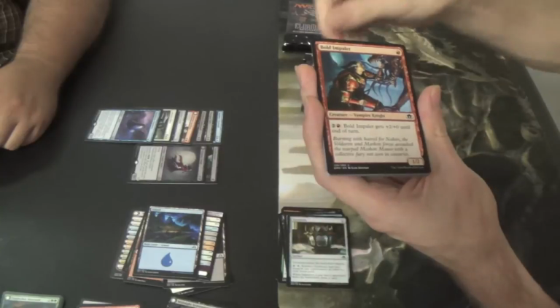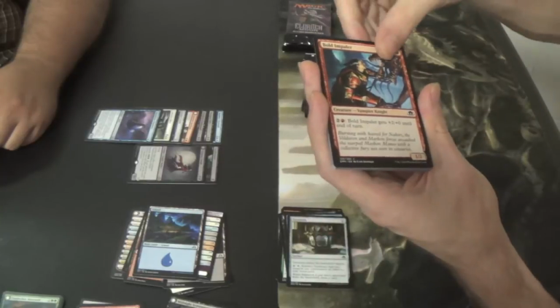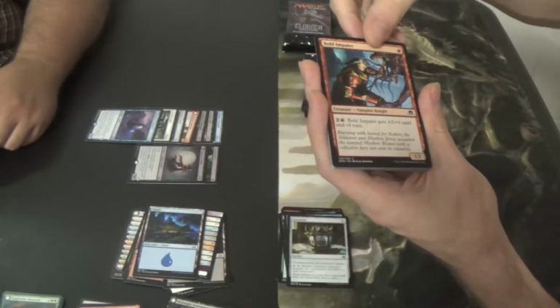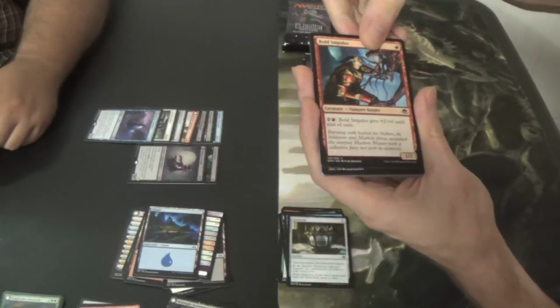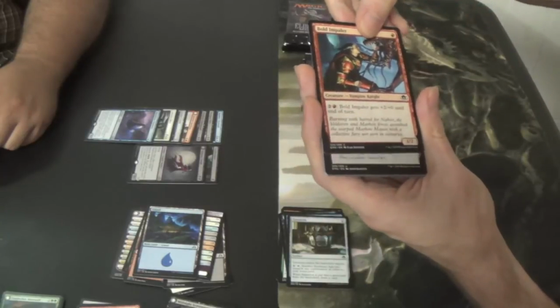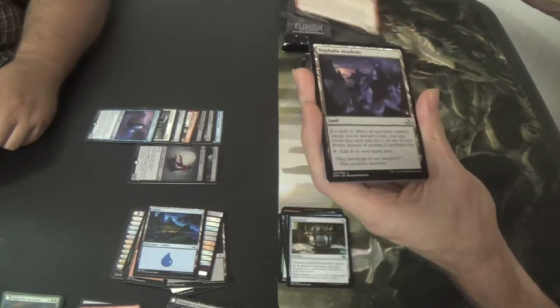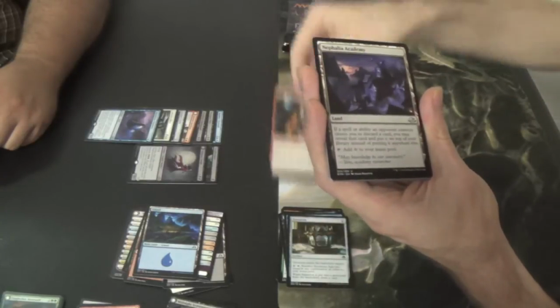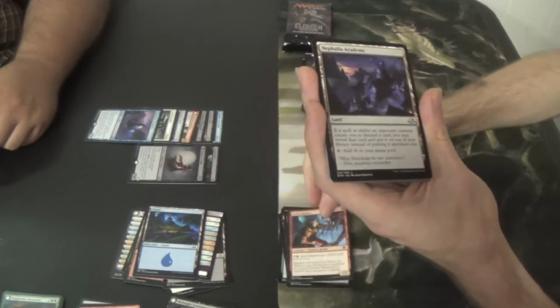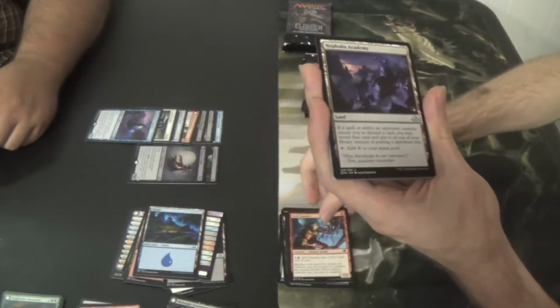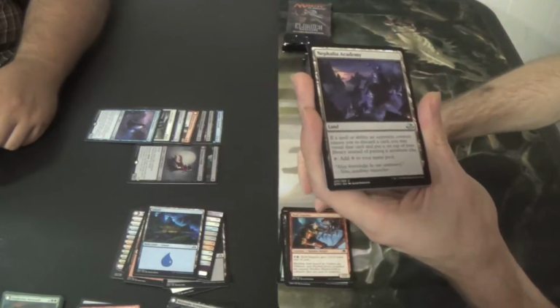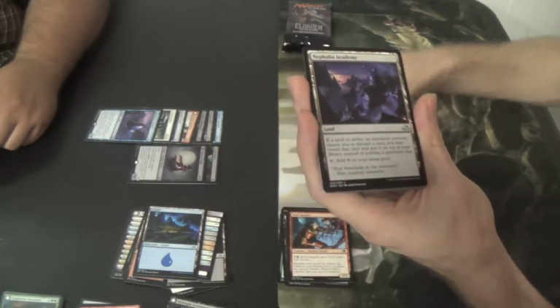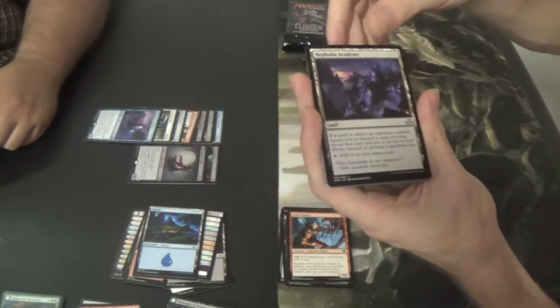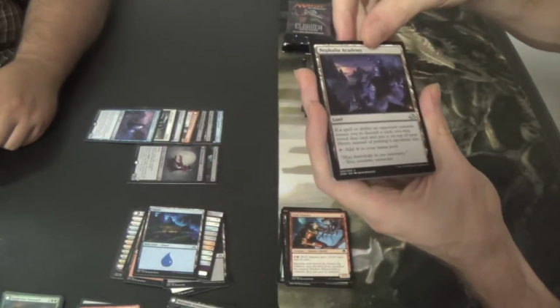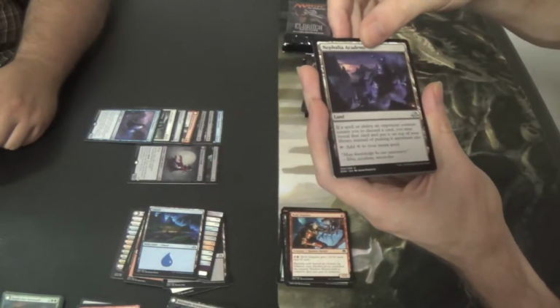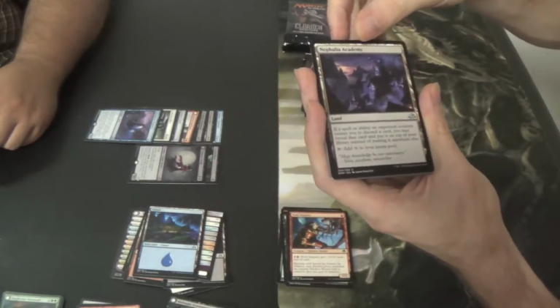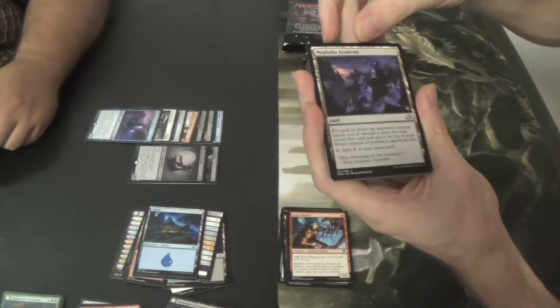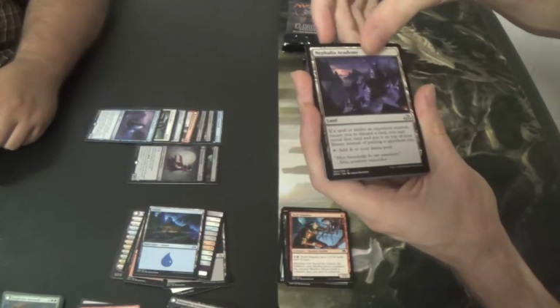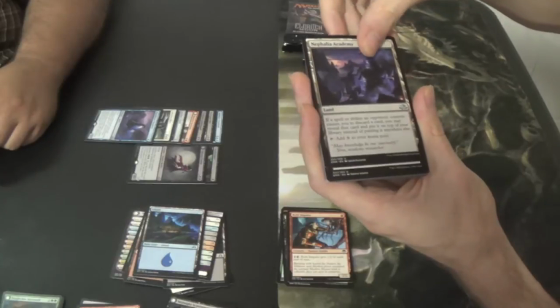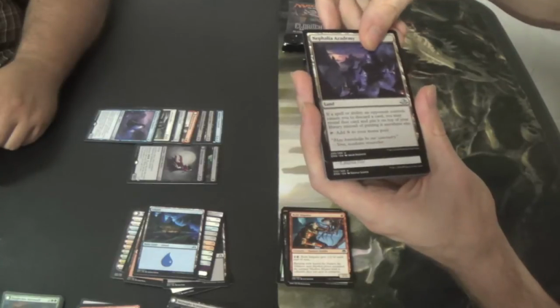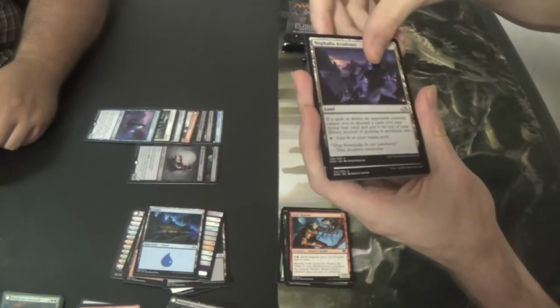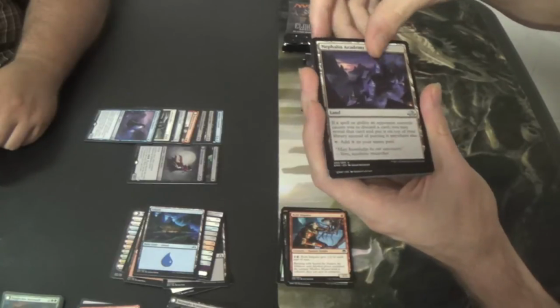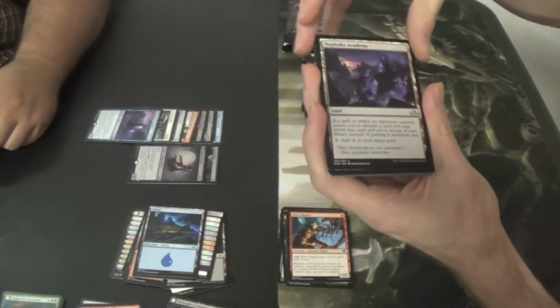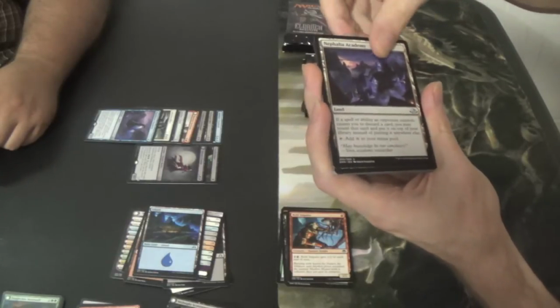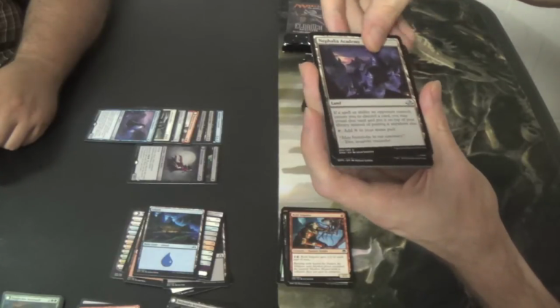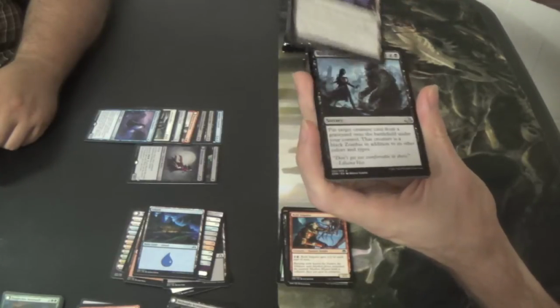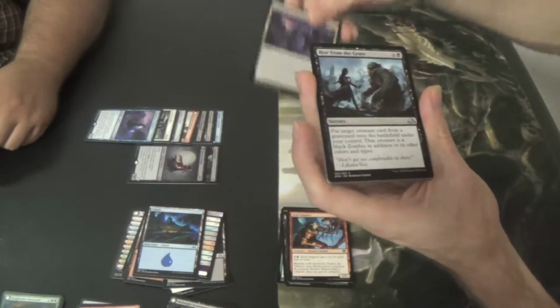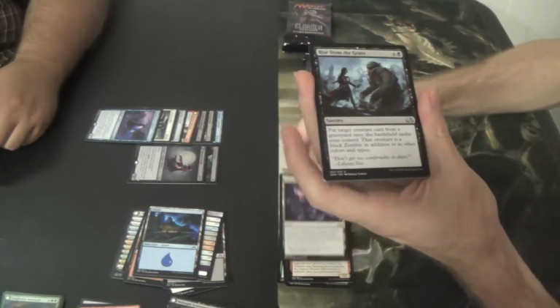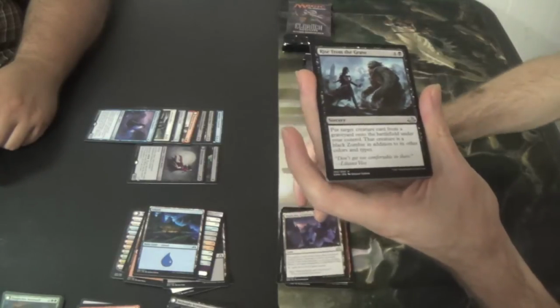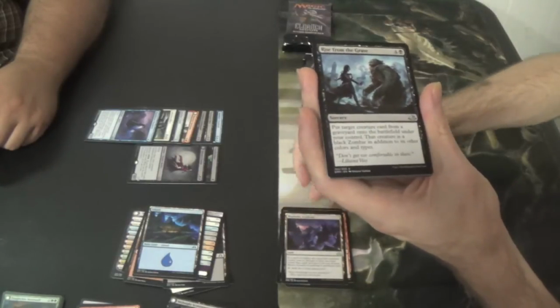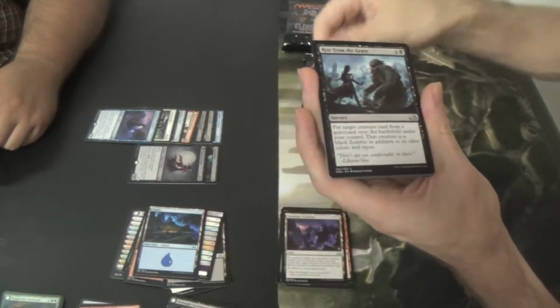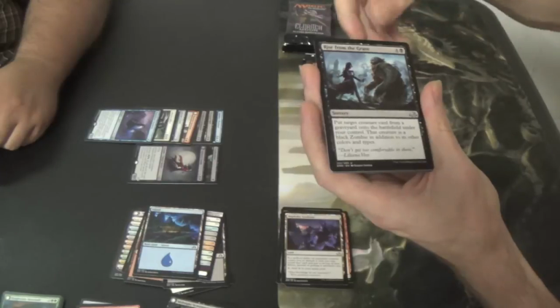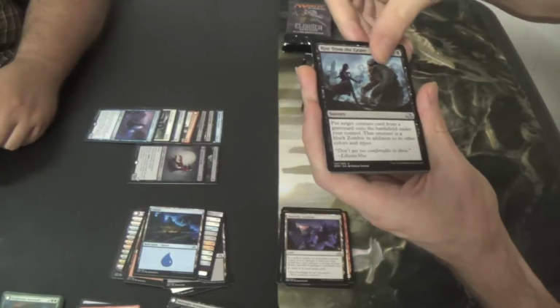Bold Impaler. Nephalia Academy — seems good. Make me discard? Nope — well, it's still hand disadvantage. Rise from the Grave — I'm already loving this pack.